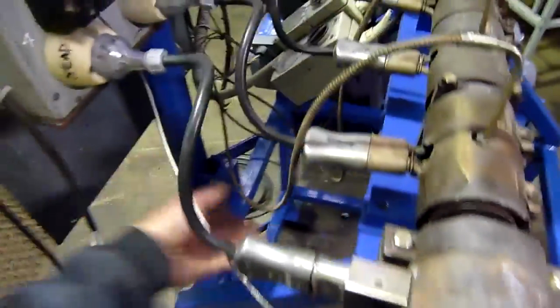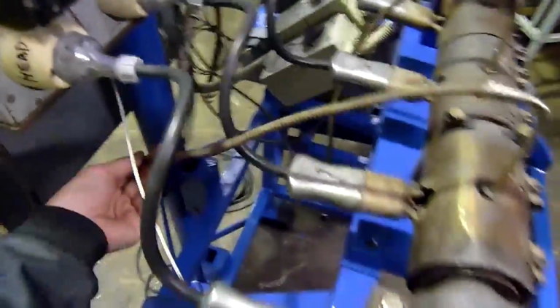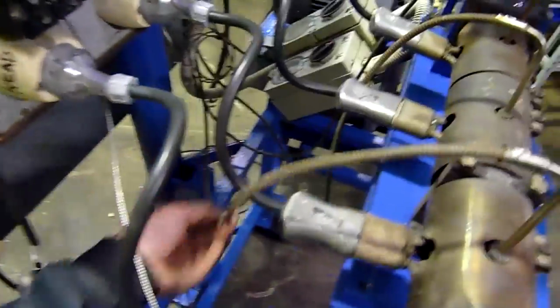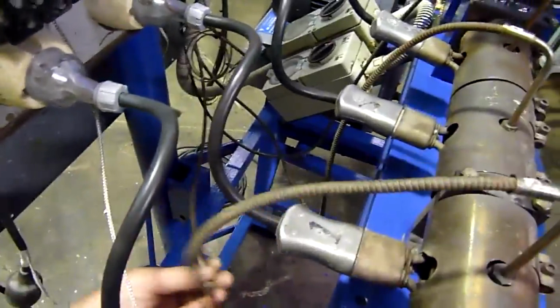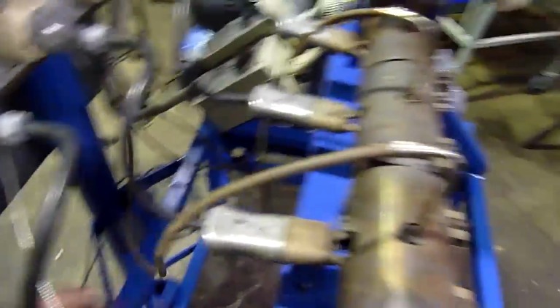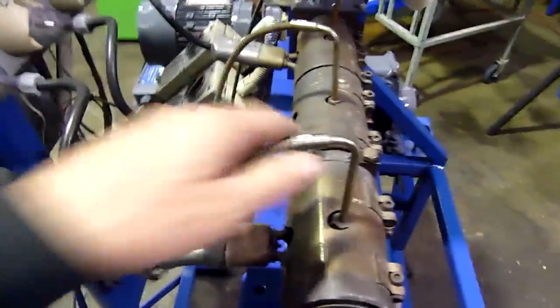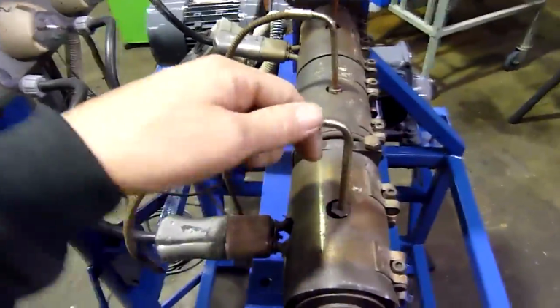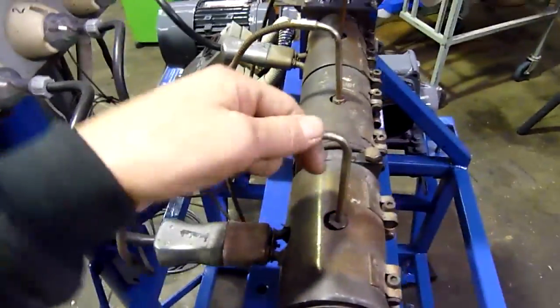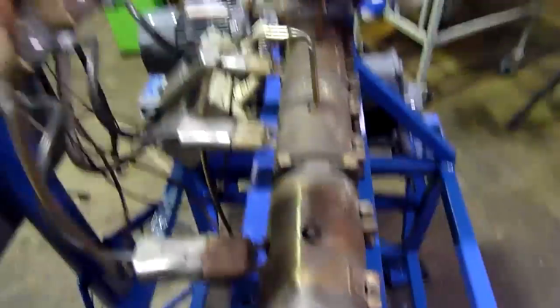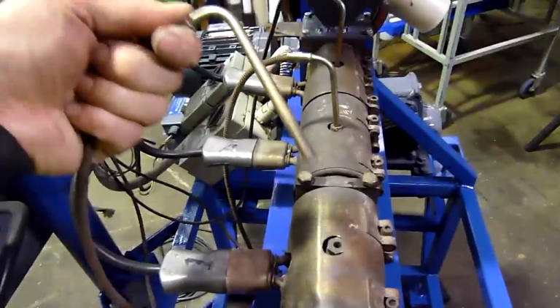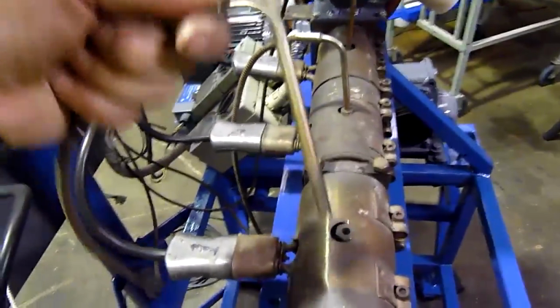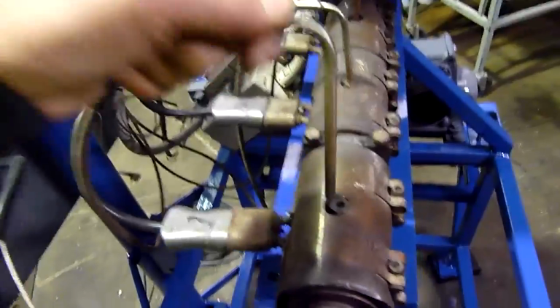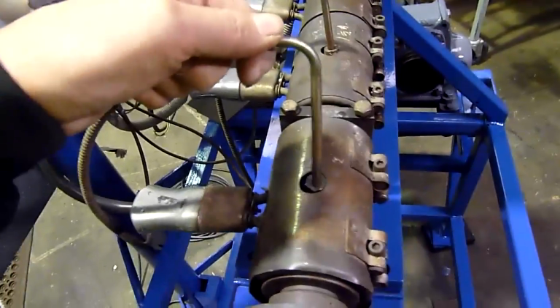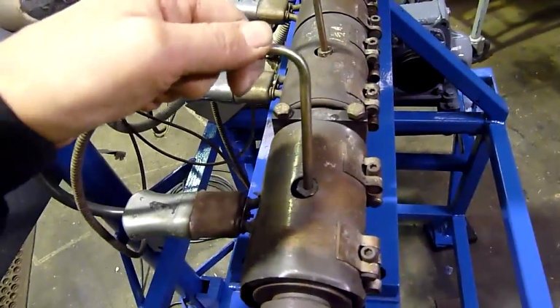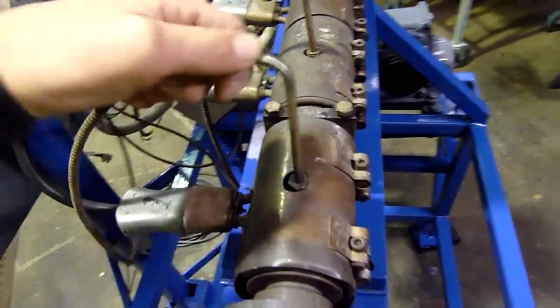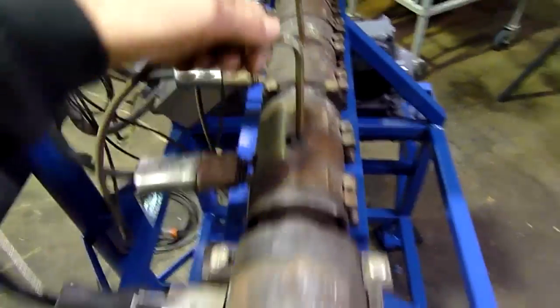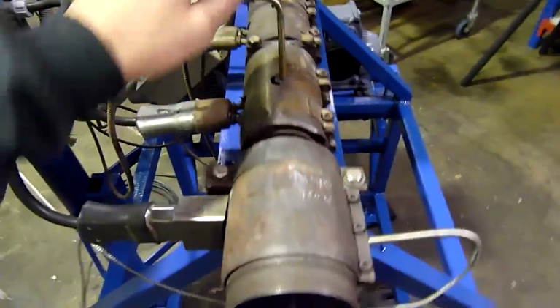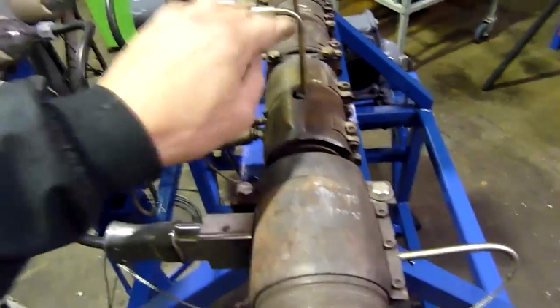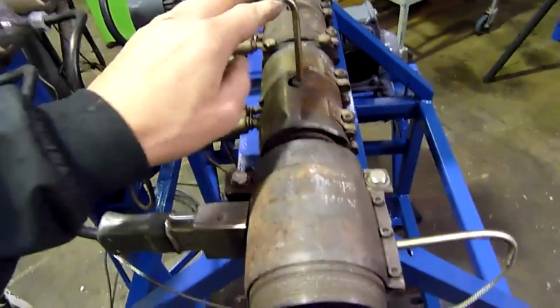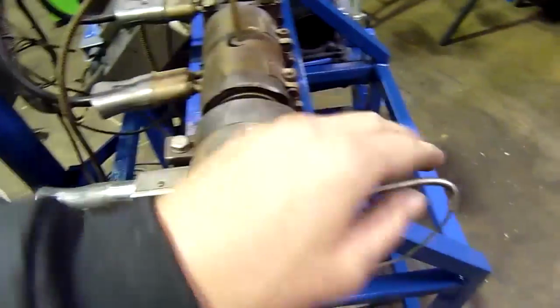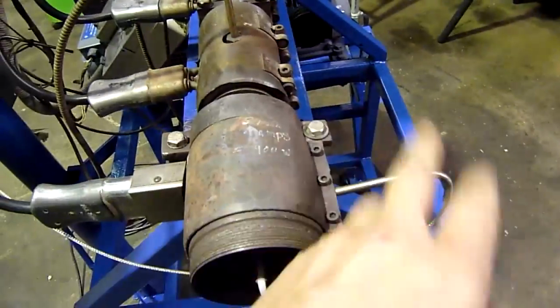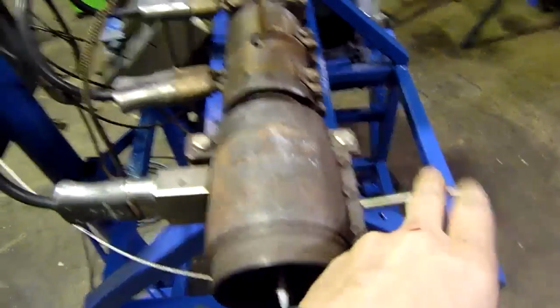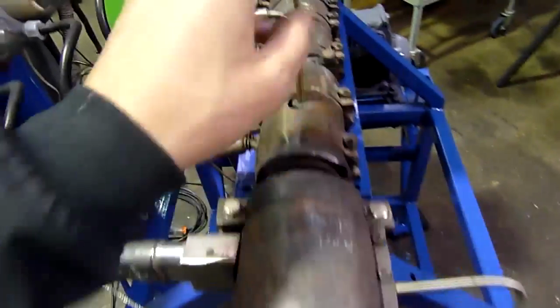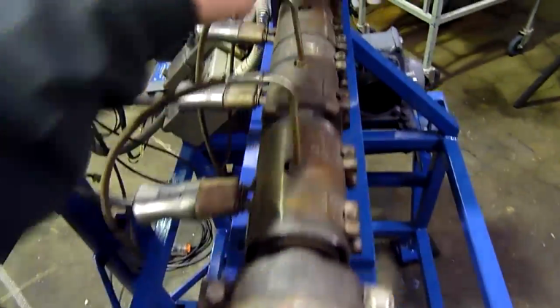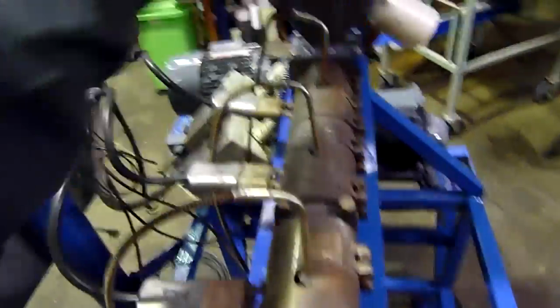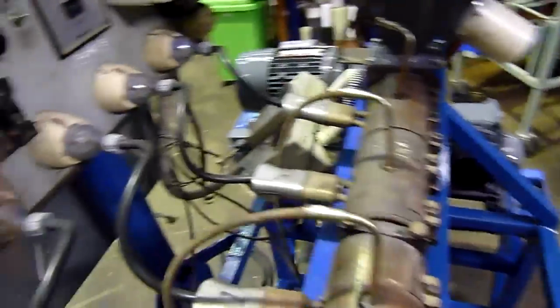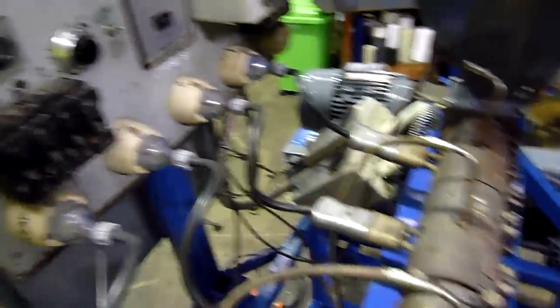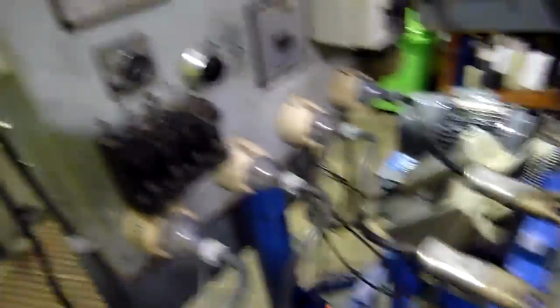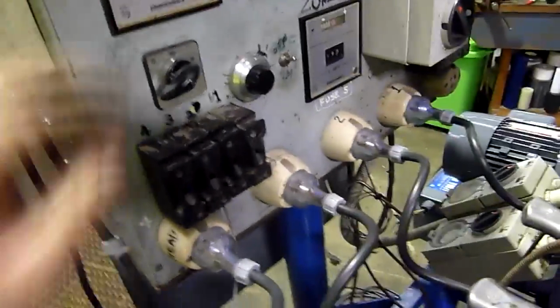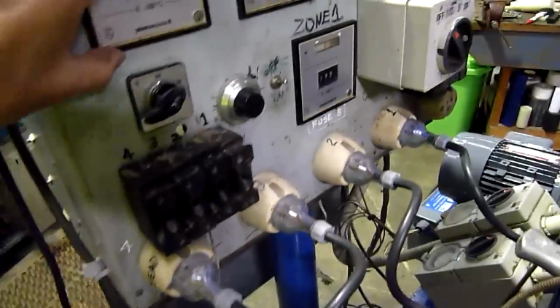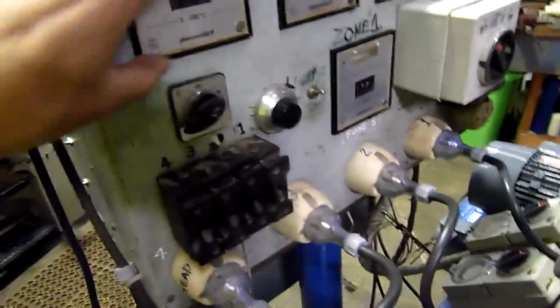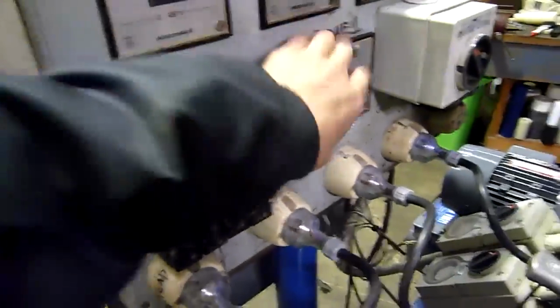Tidy everything up as much as possible. You don't really need to tidy these up much — they're the thermocouple sensors. Just a K-type thermocouple head and the zones.